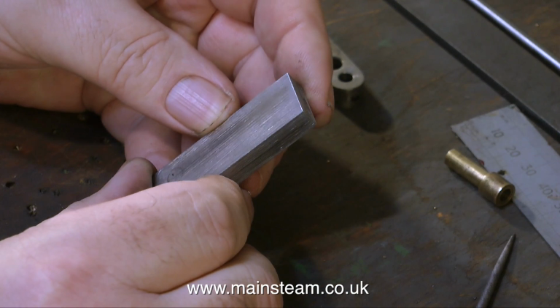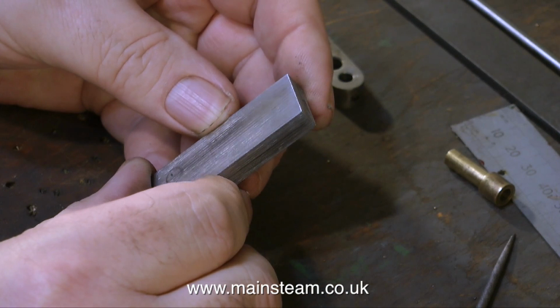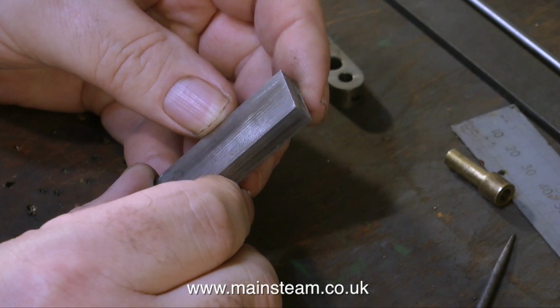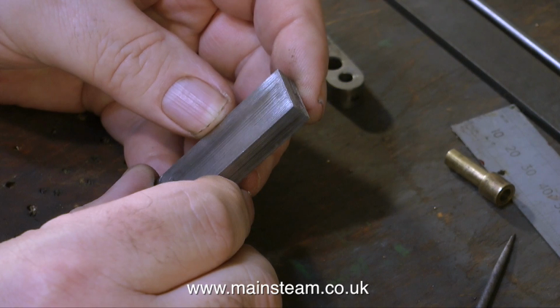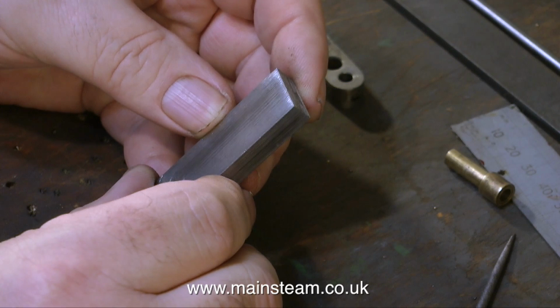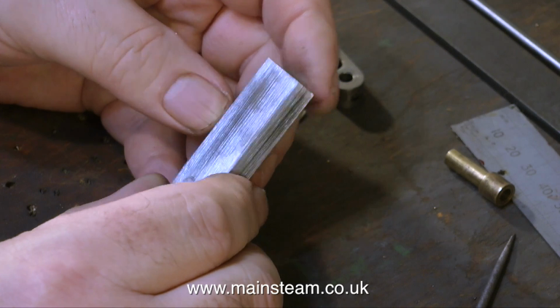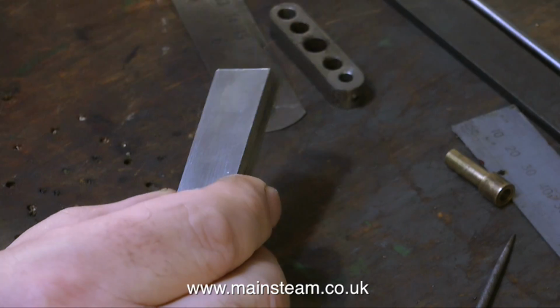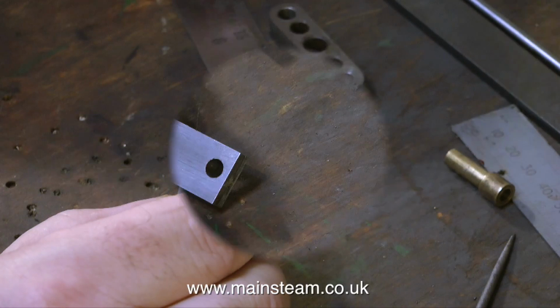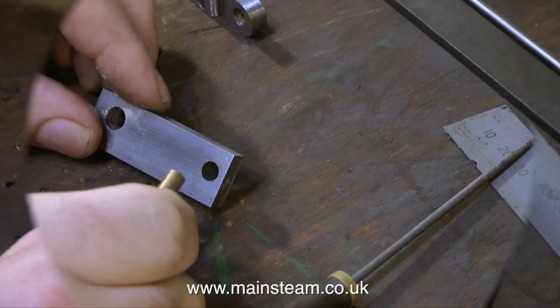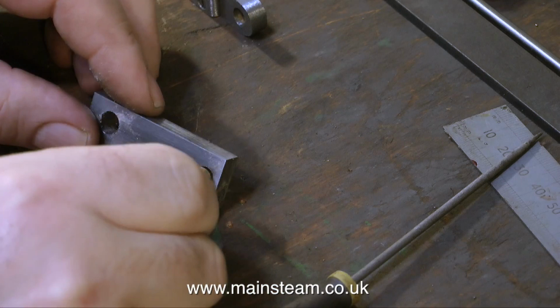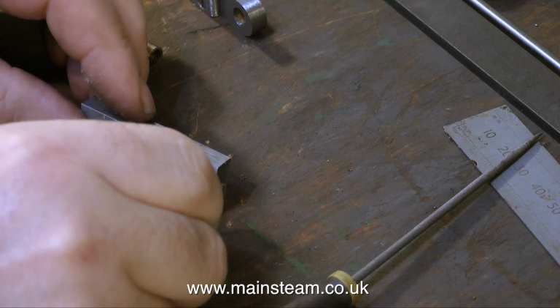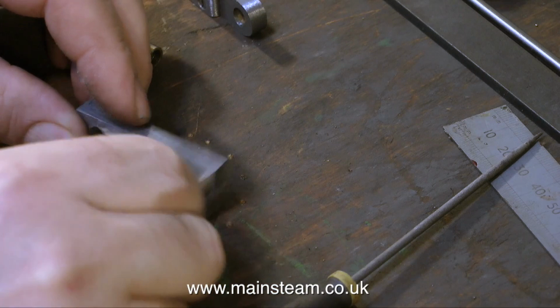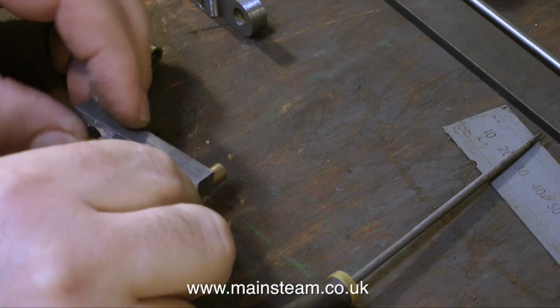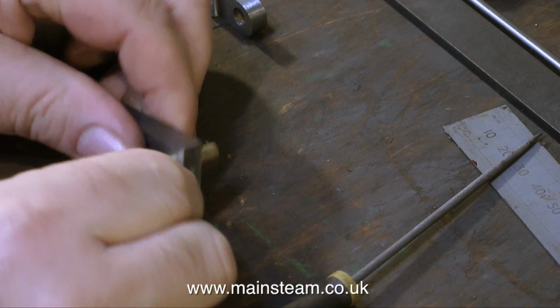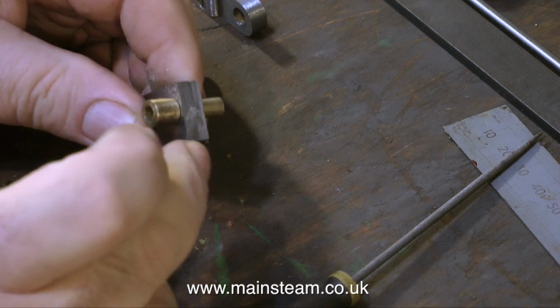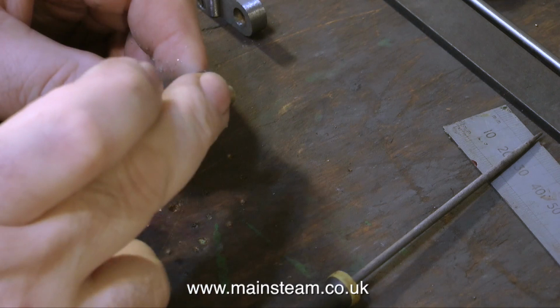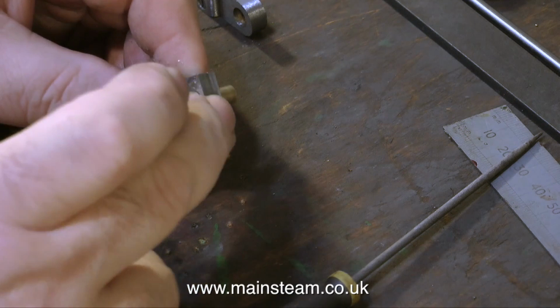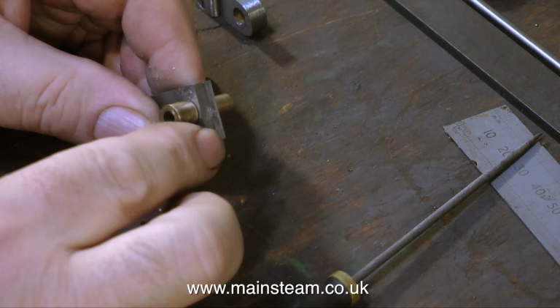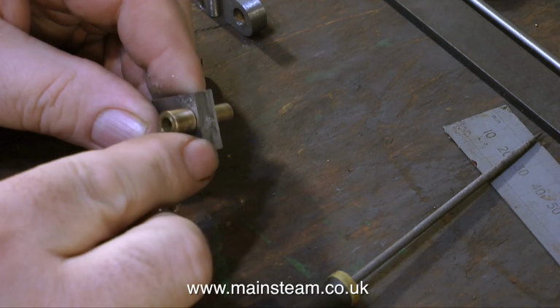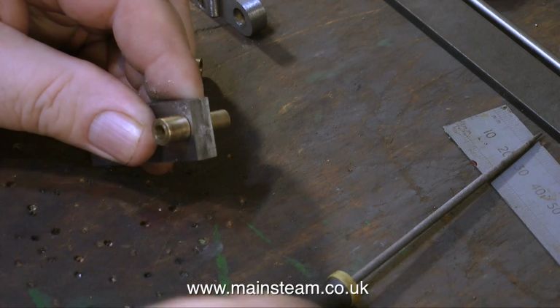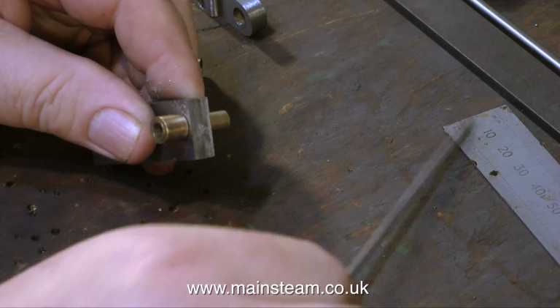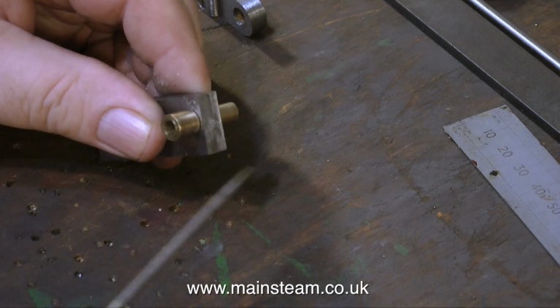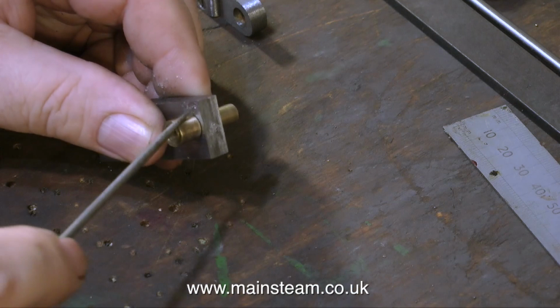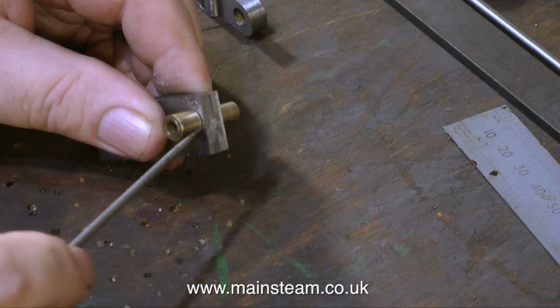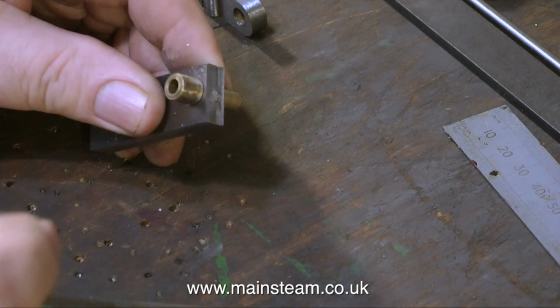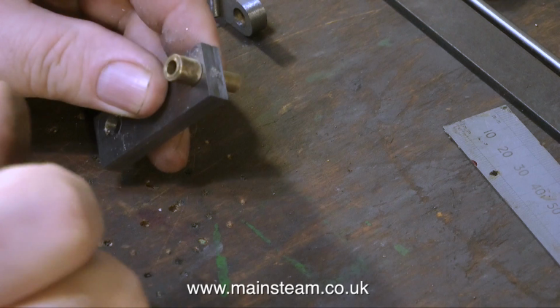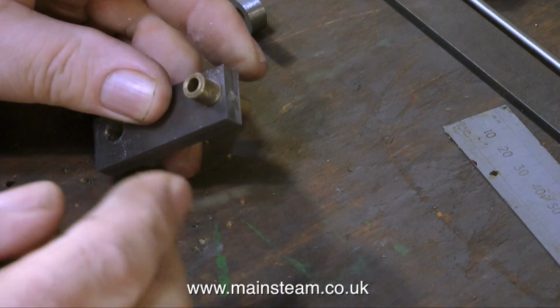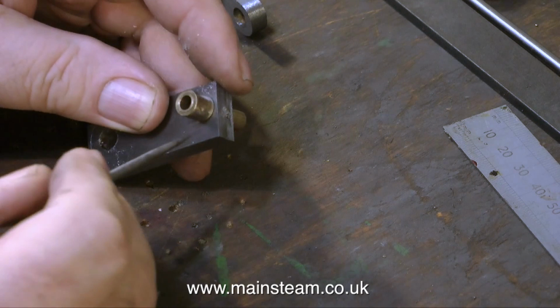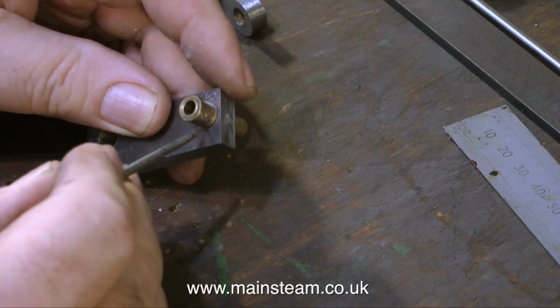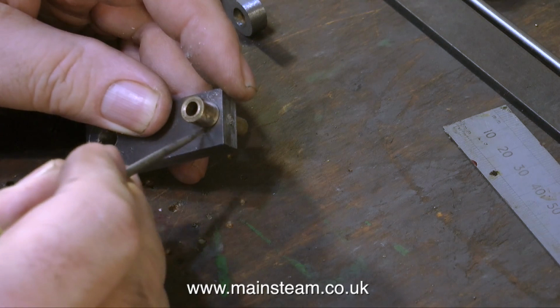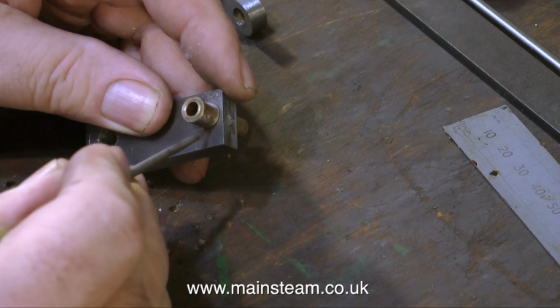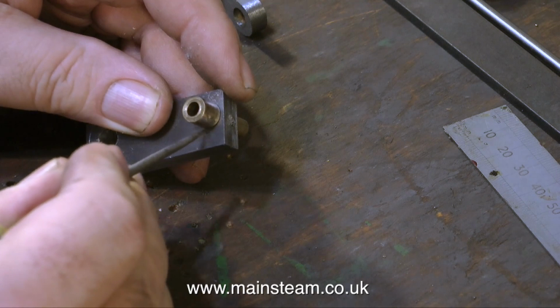I drilled two holes and reamed them. One of the holes is 5/16 of an inch in diameter, and the other one is a quarter inch in diameter. The quarter inch hole is designed to take the existing fitting that connects to the arms that operate the expansion link.